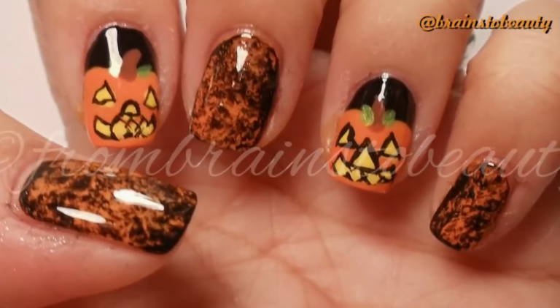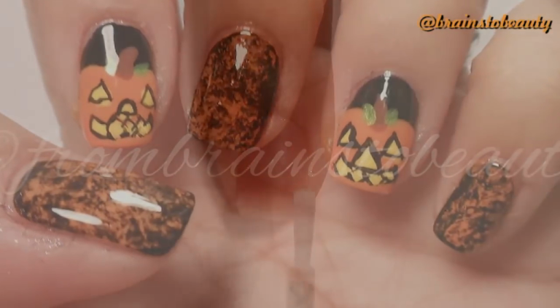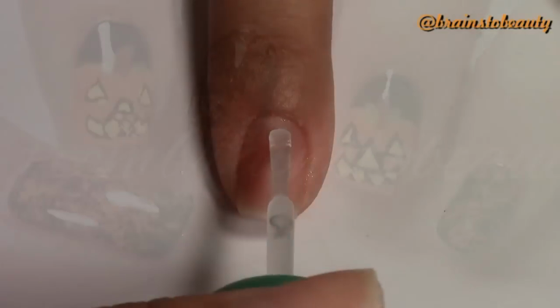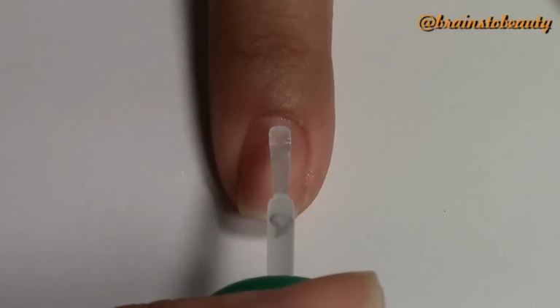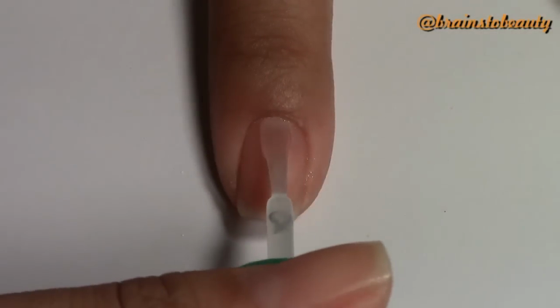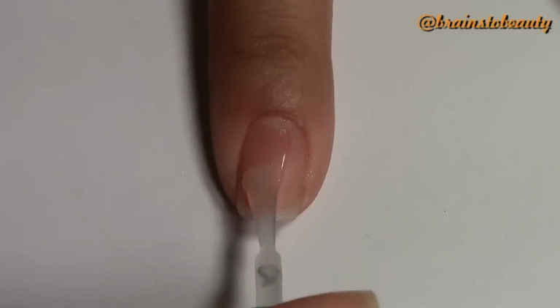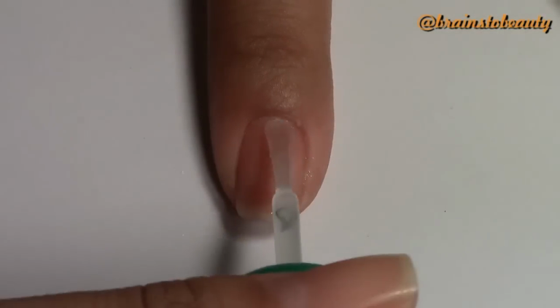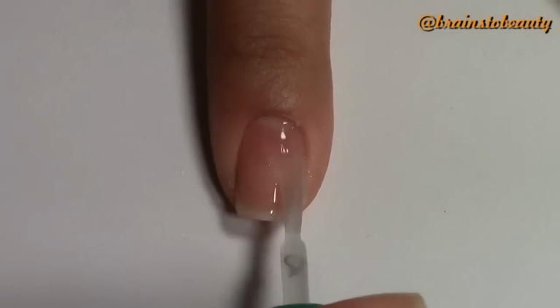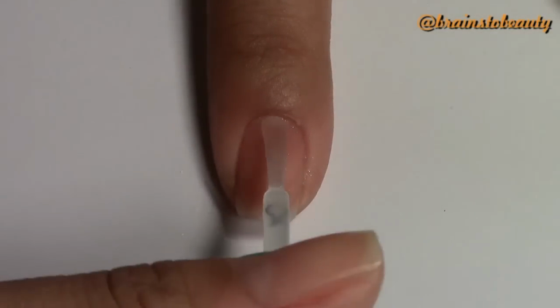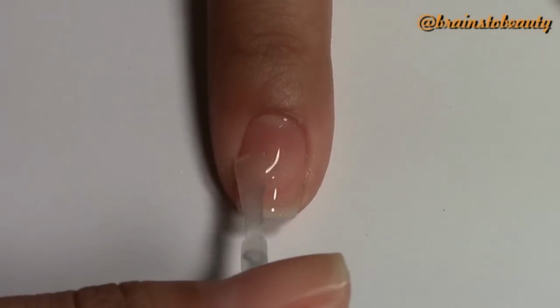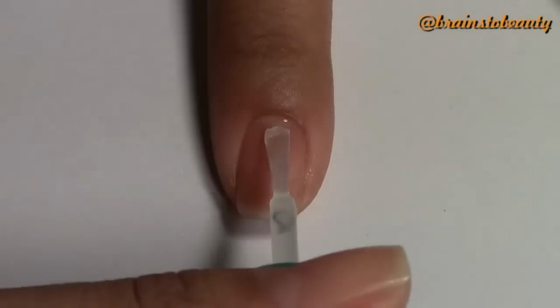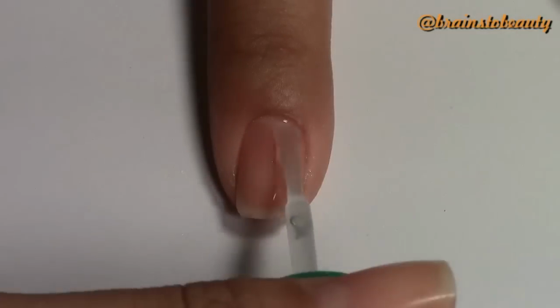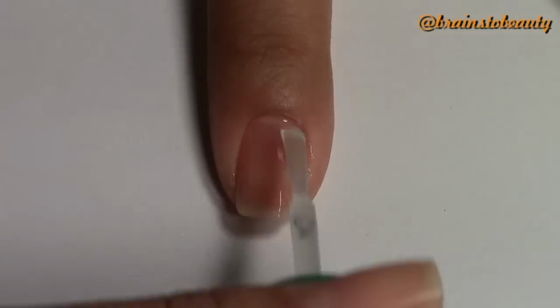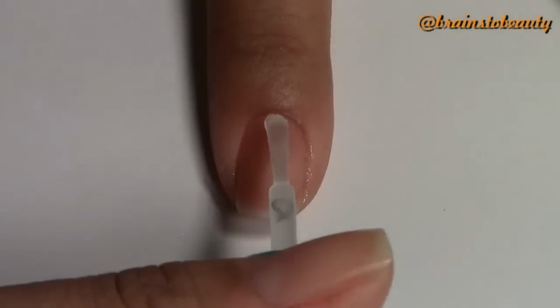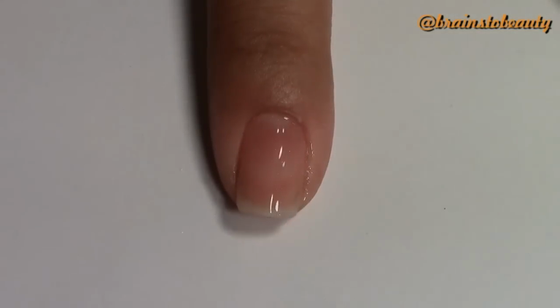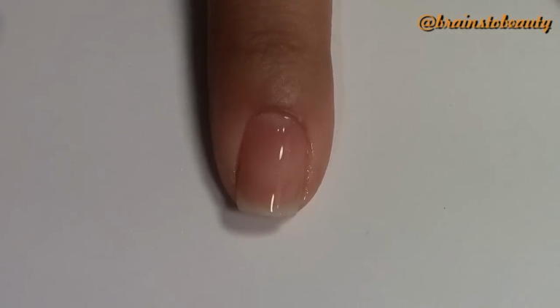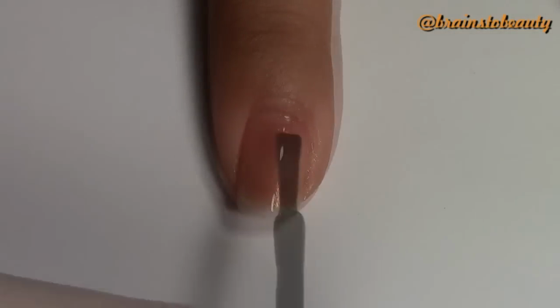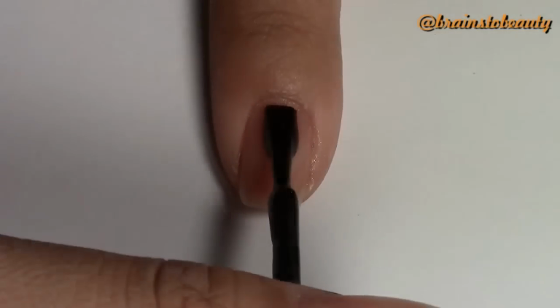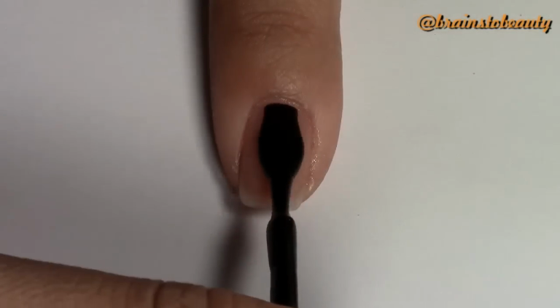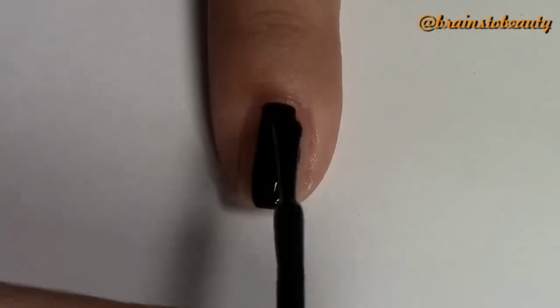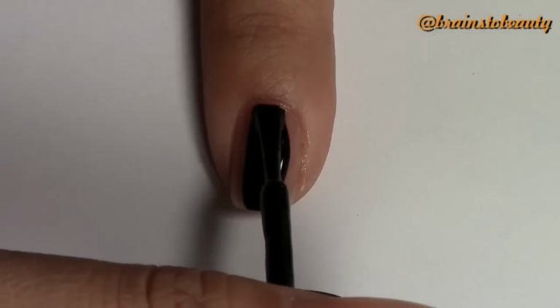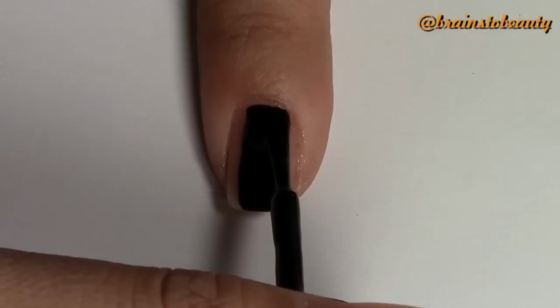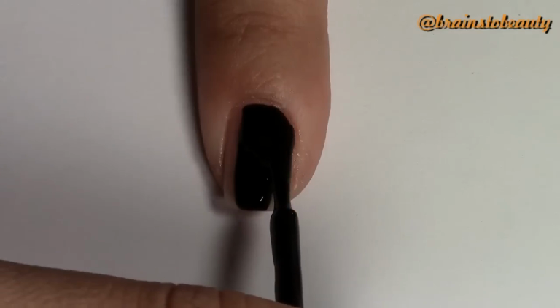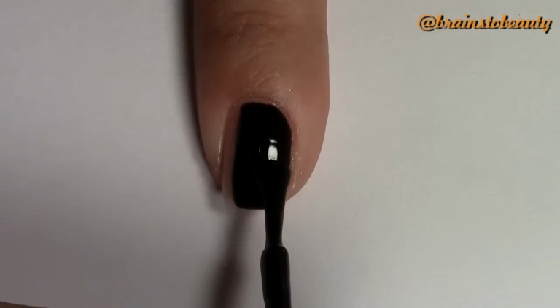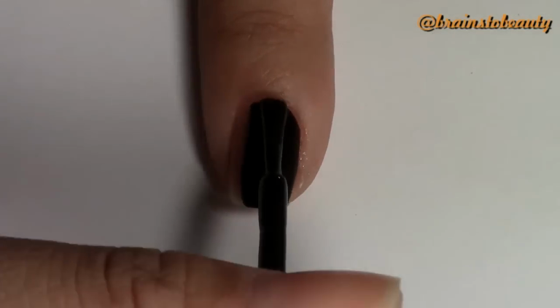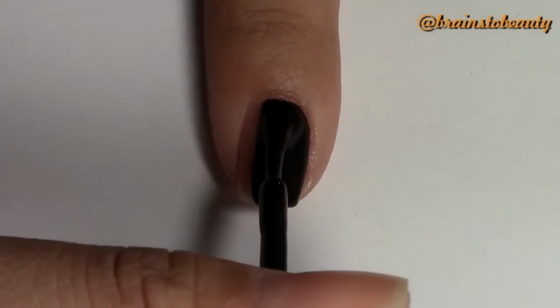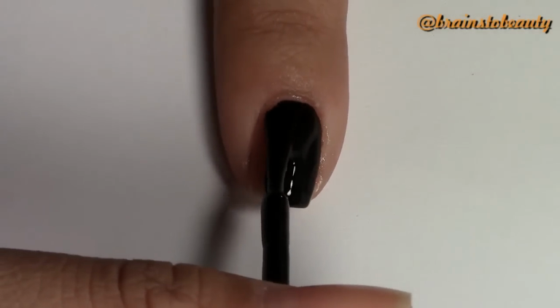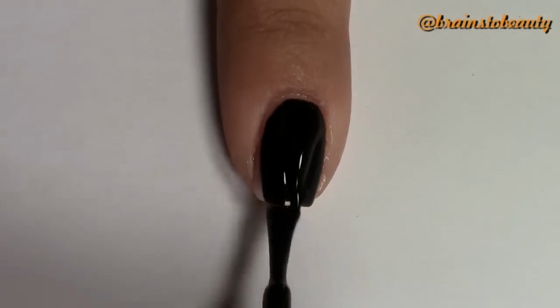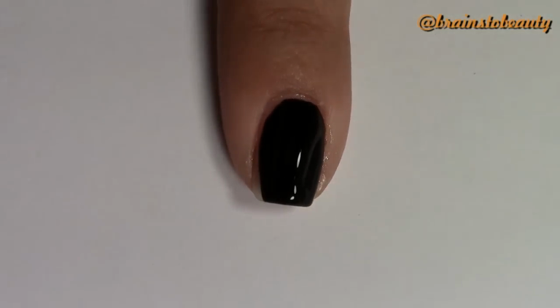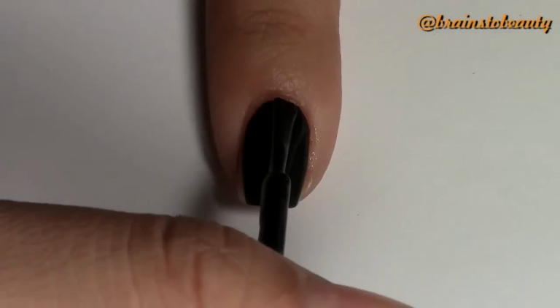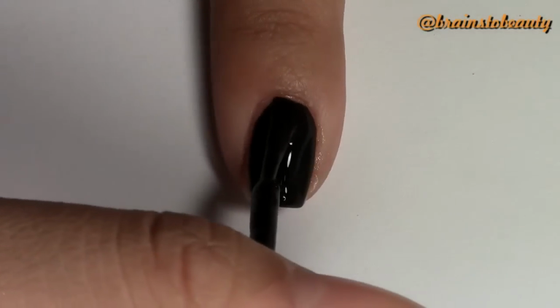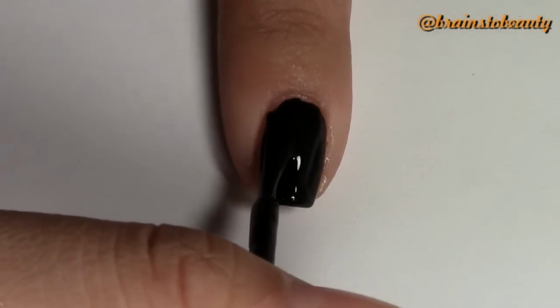First, to begin, apply a base coat. Next, apply a black polish to your index finger and ring finger. This will be the base for the pumpkin design.